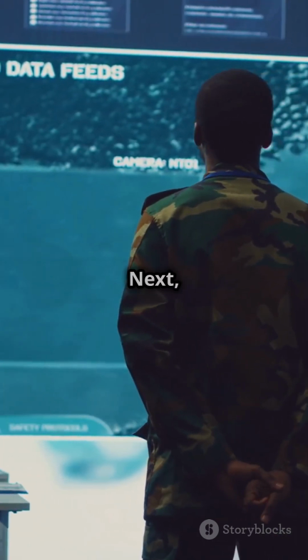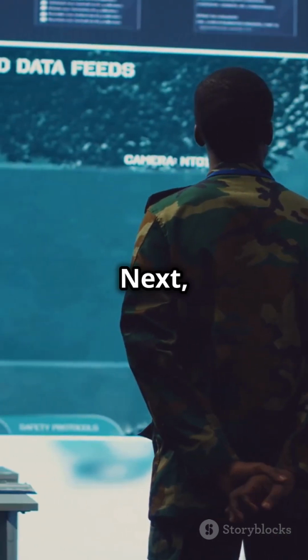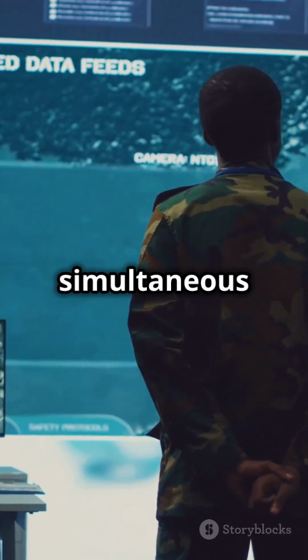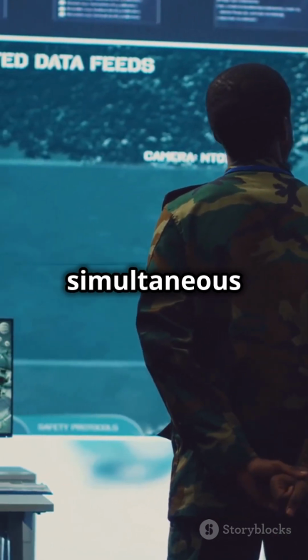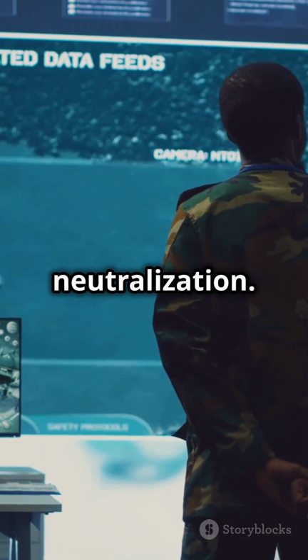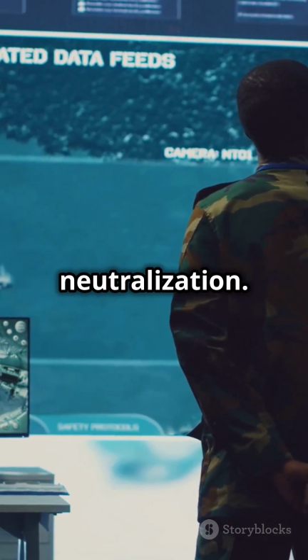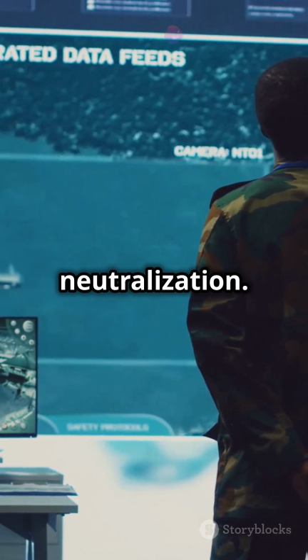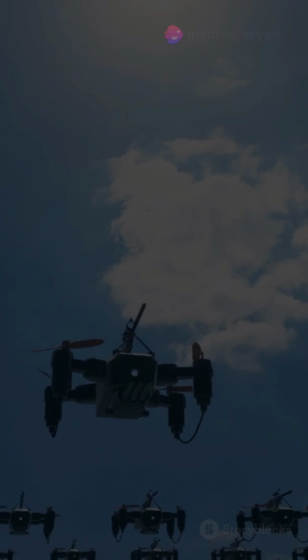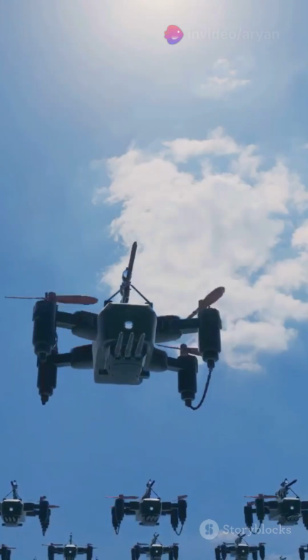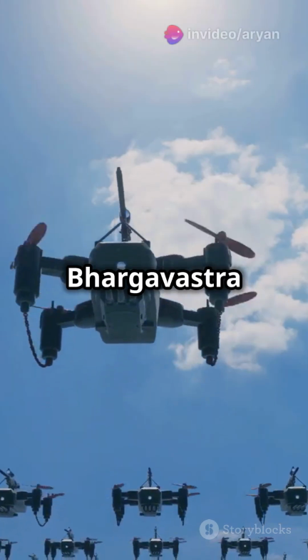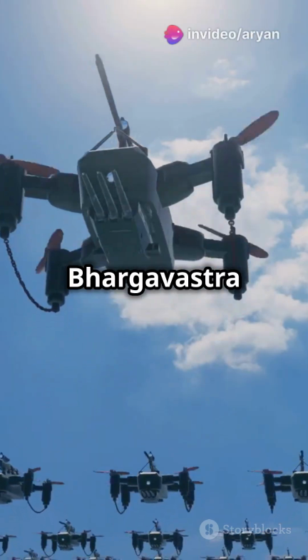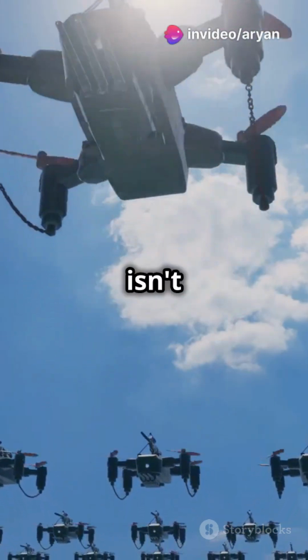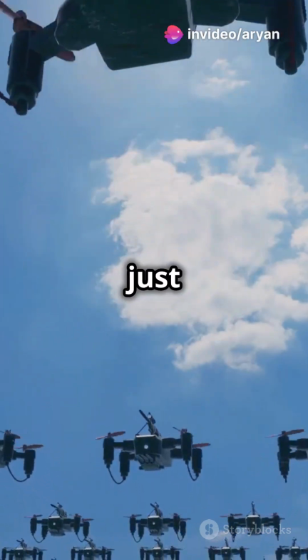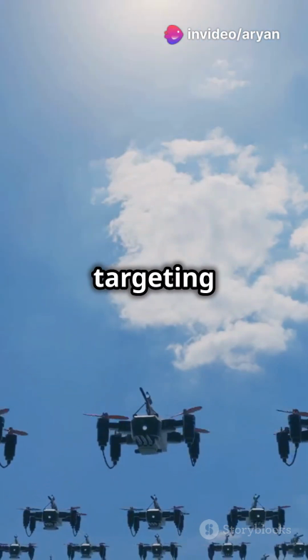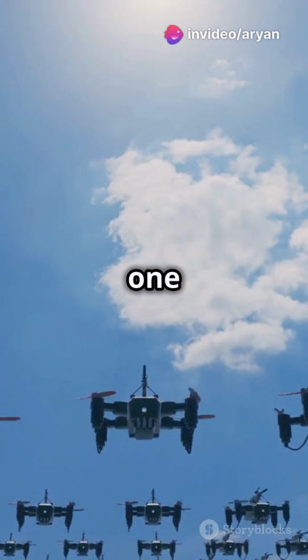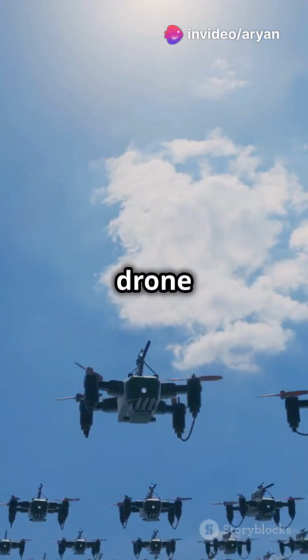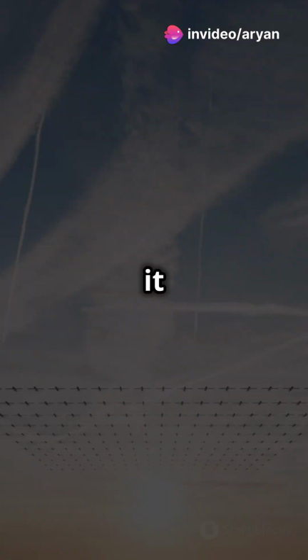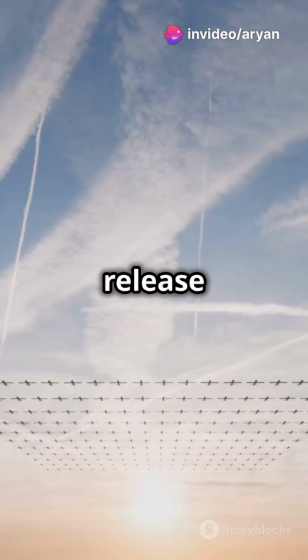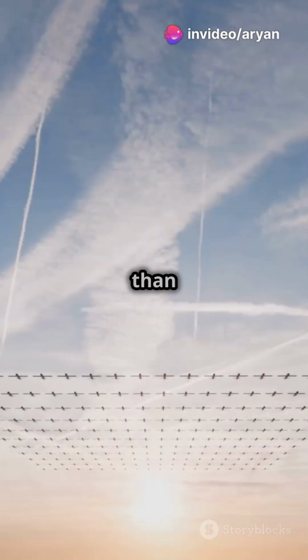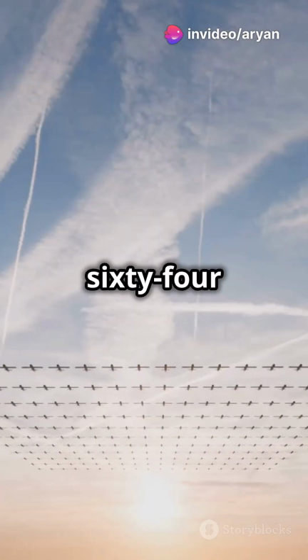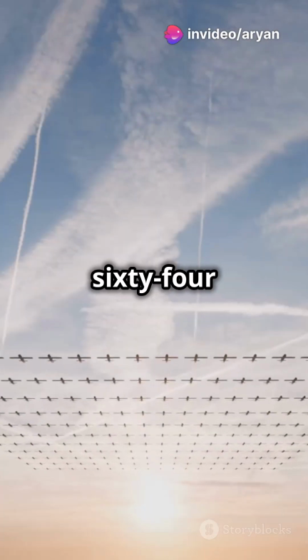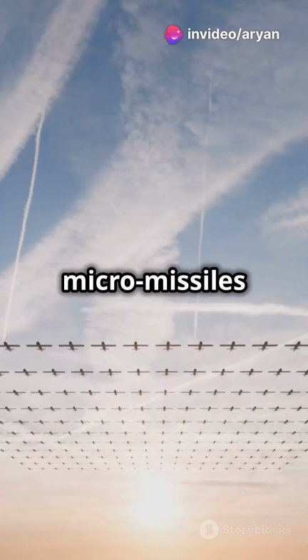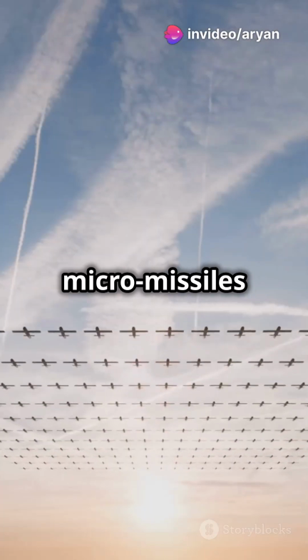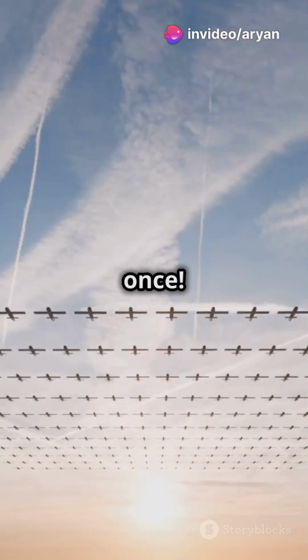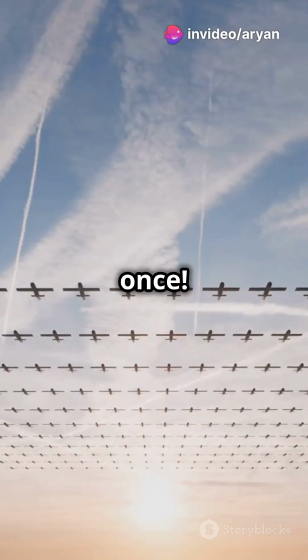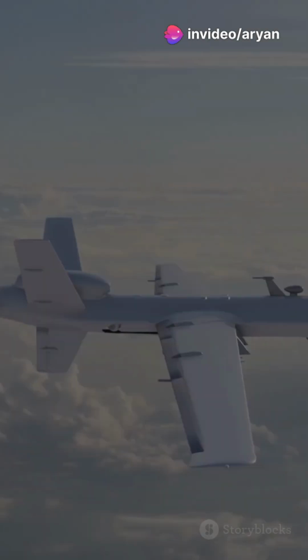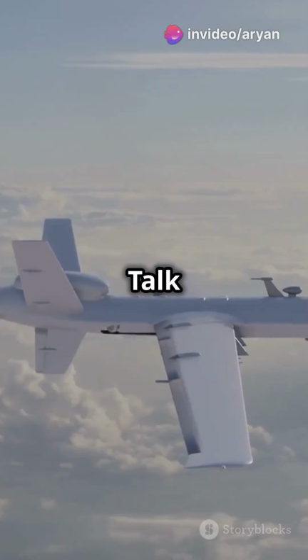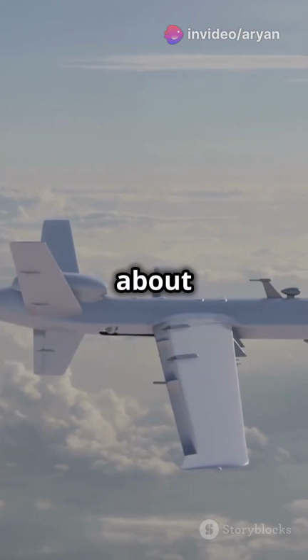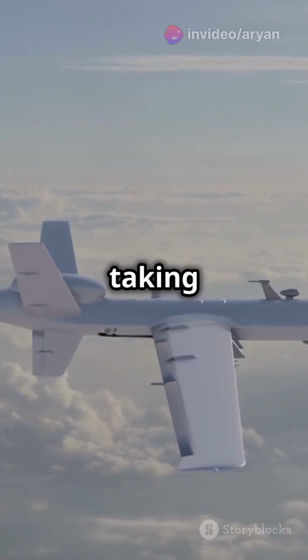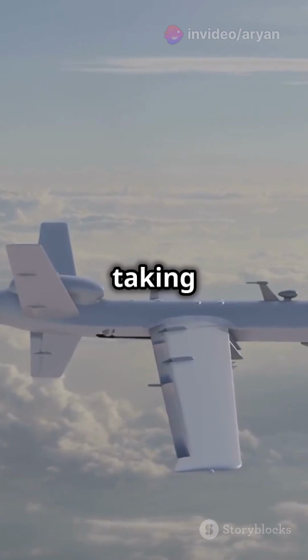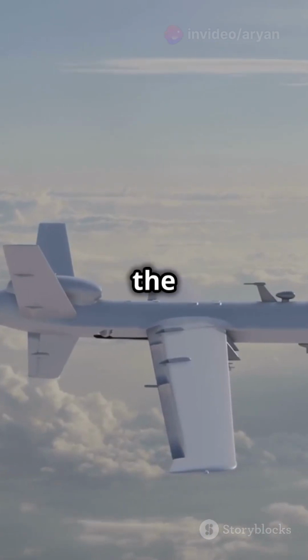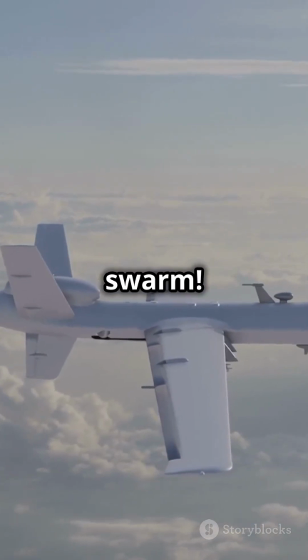Next, simultaneous neutralization. Bhargavastra isn't just targeting one drone — it can release more than 64 micromissiles at once. Talk about taking out the swarm.